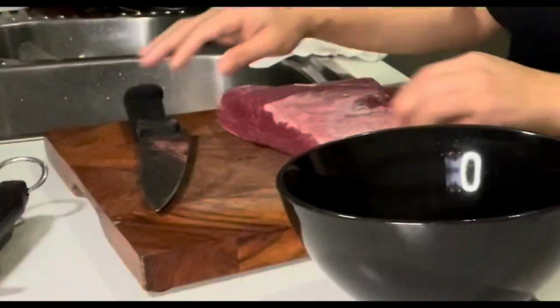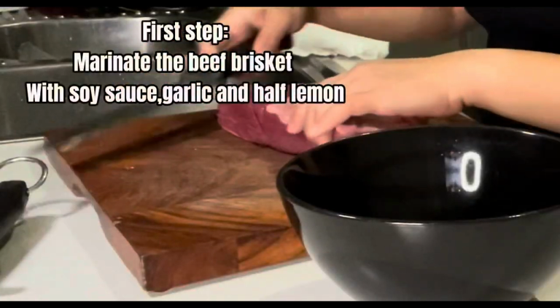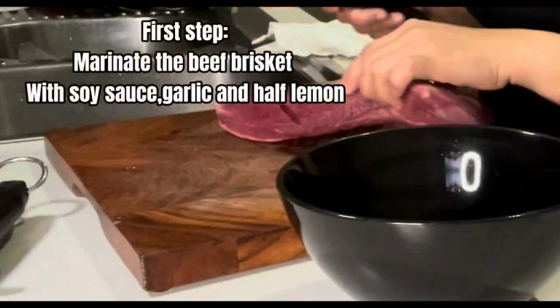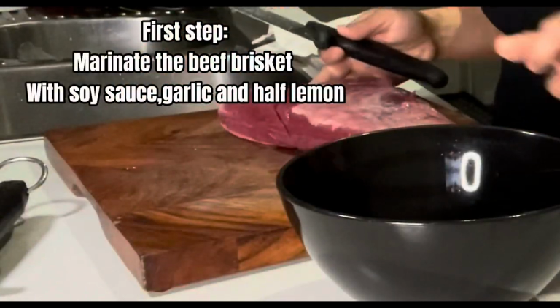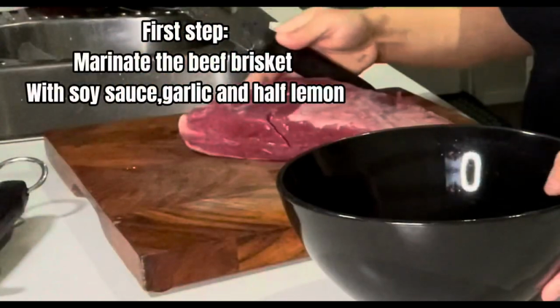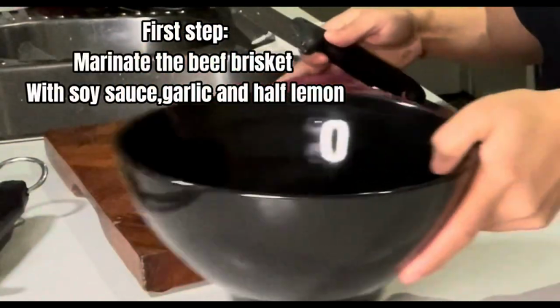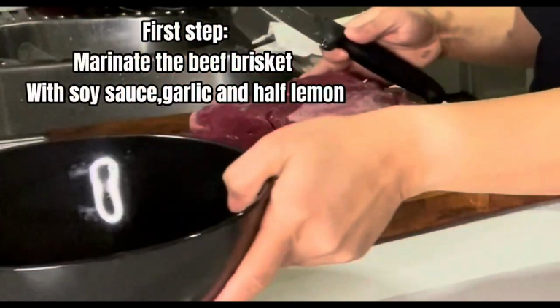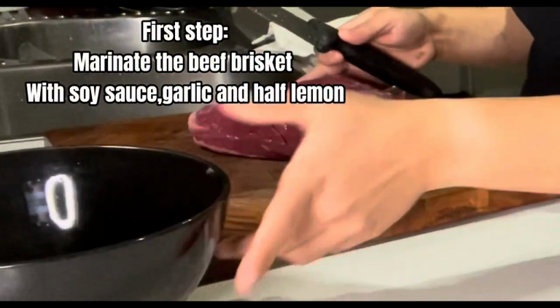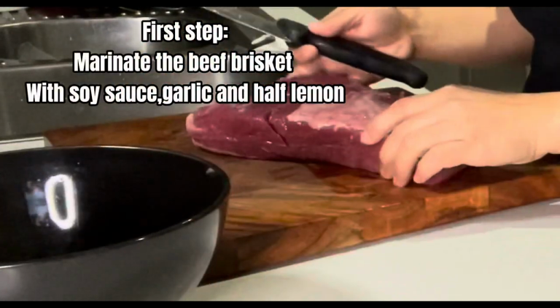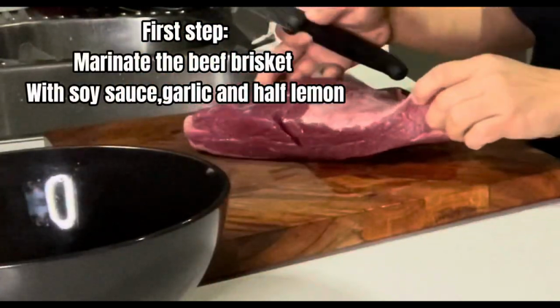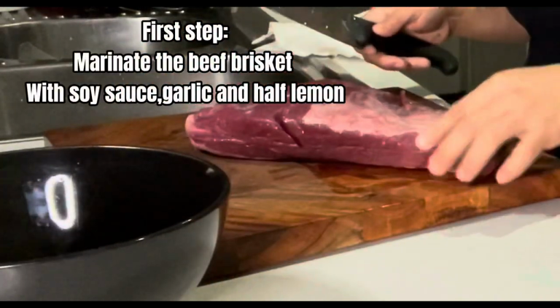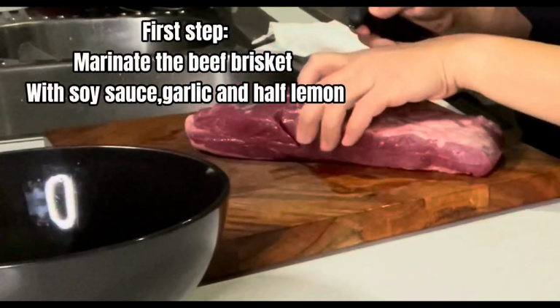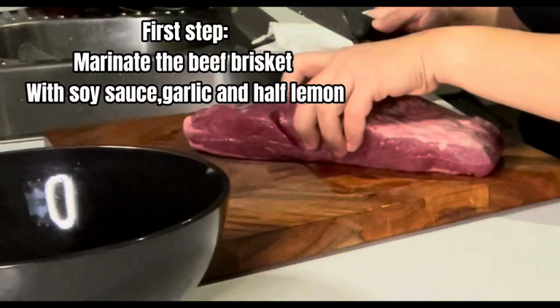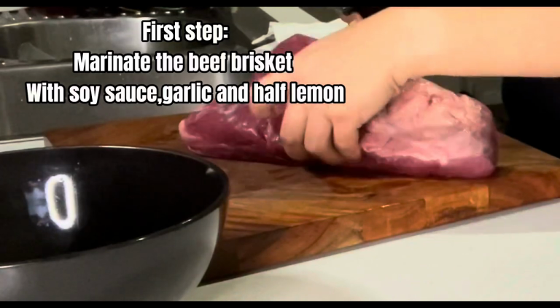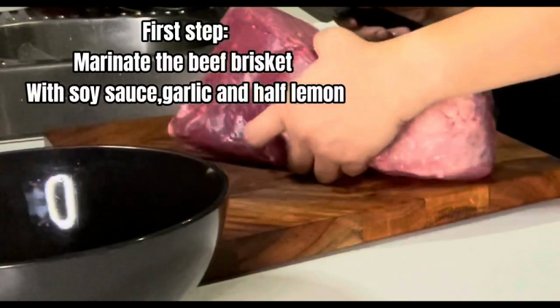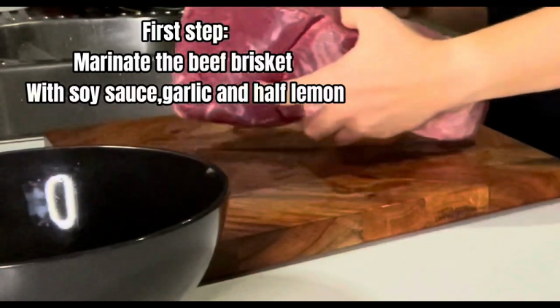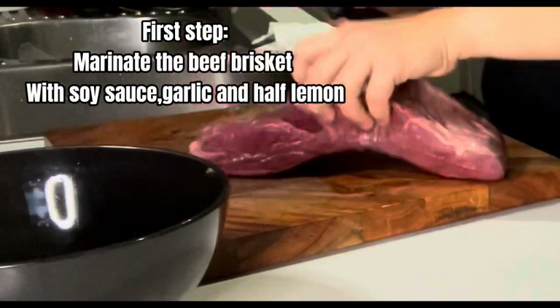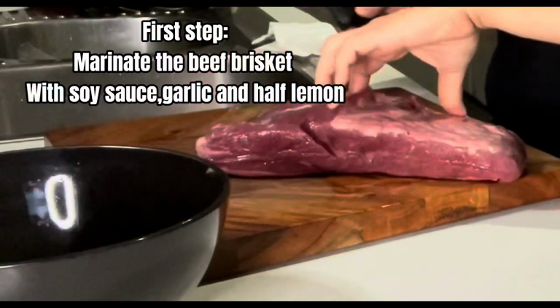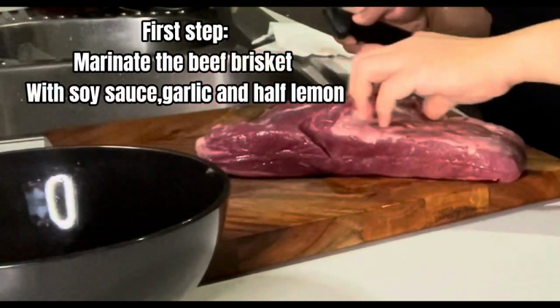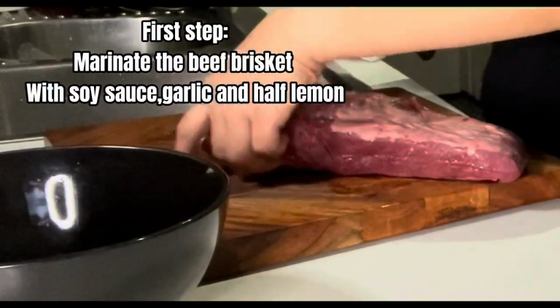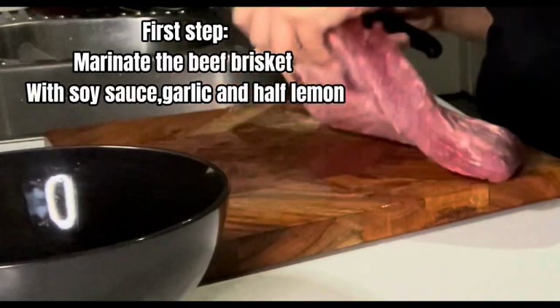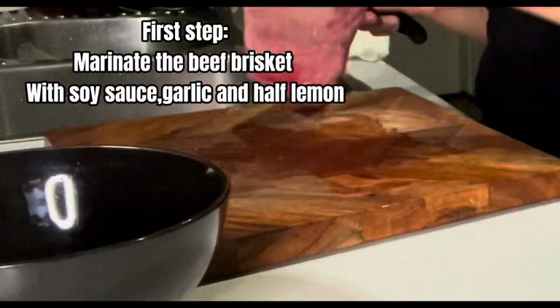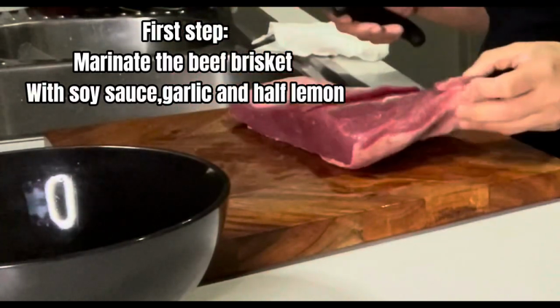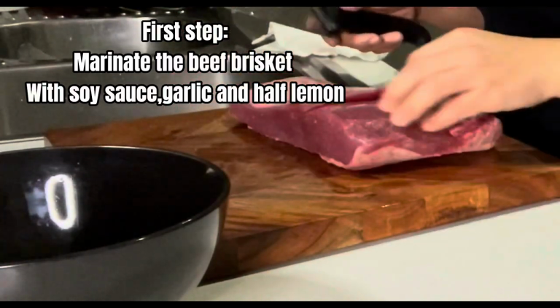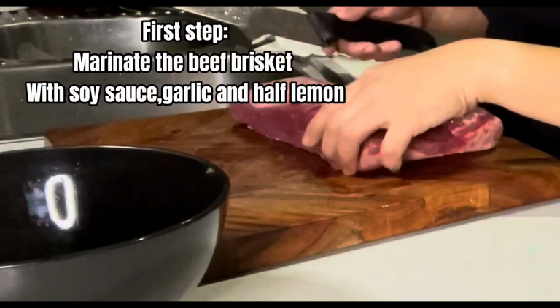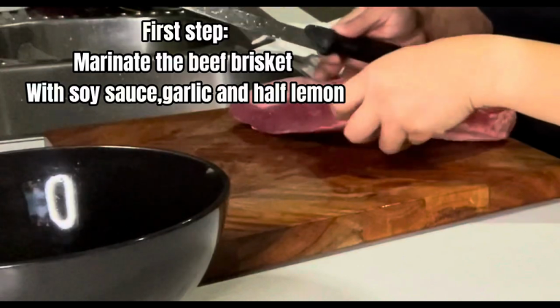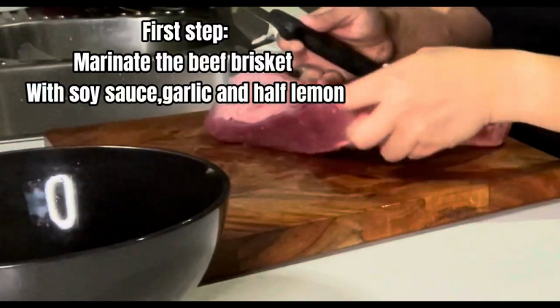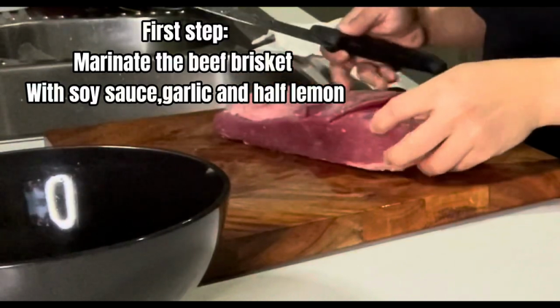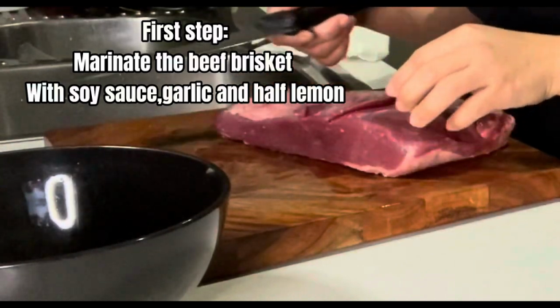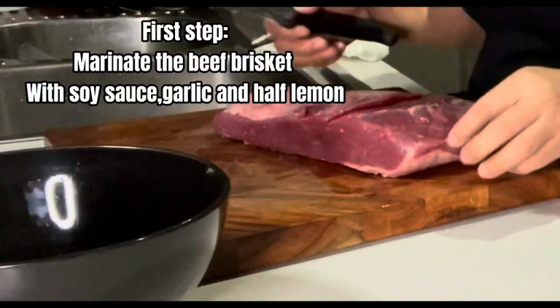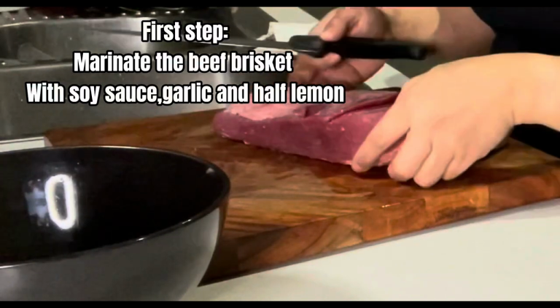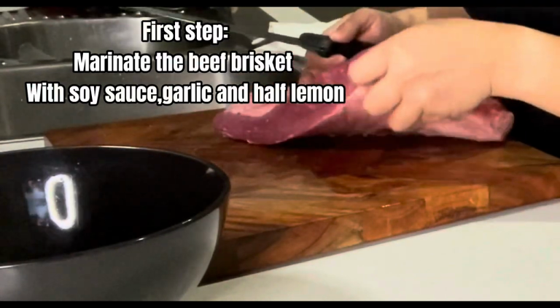The first thing I would do is marinate the brisket with soy and minced garlic, and a little bit of lemon.